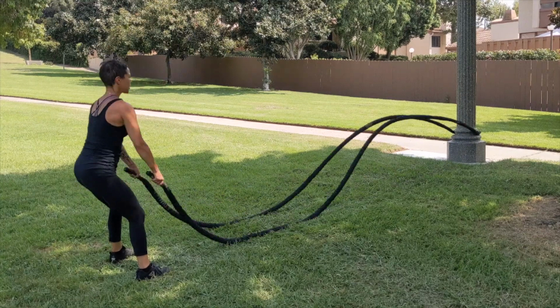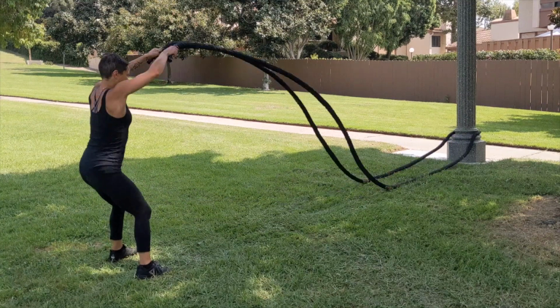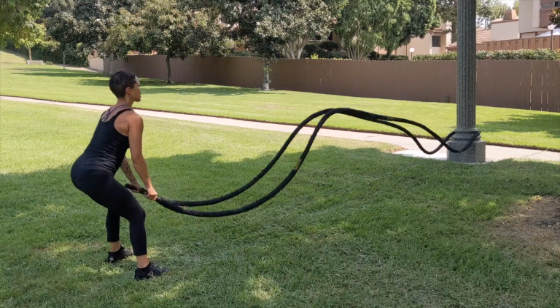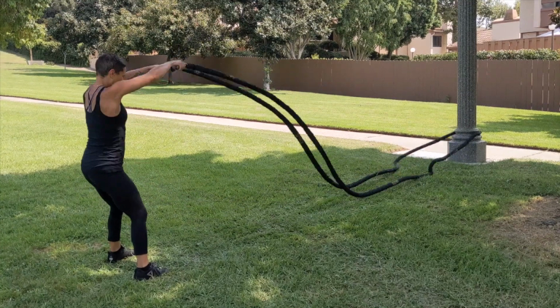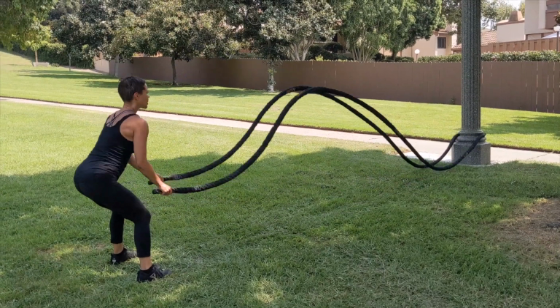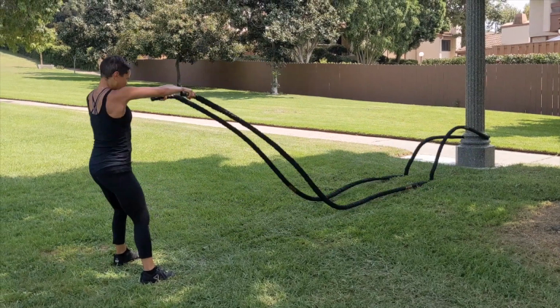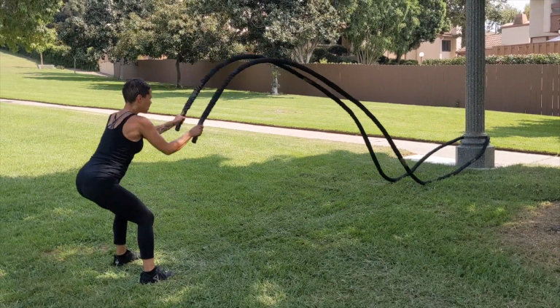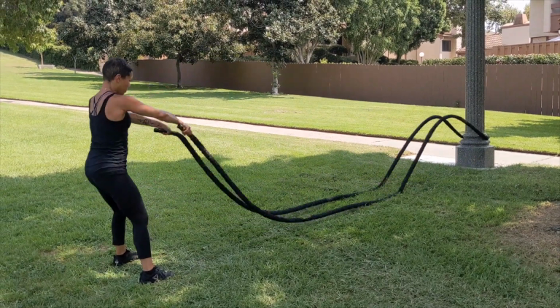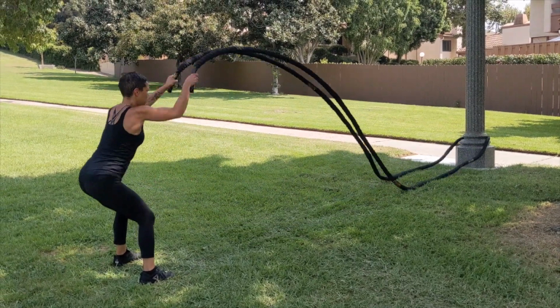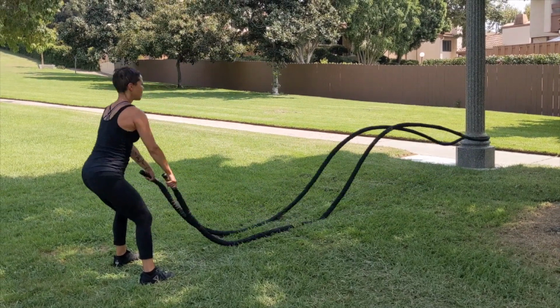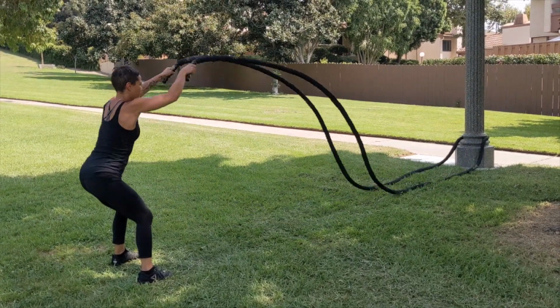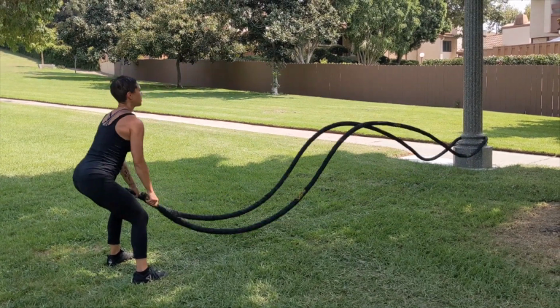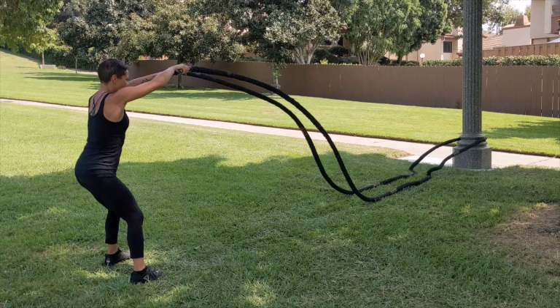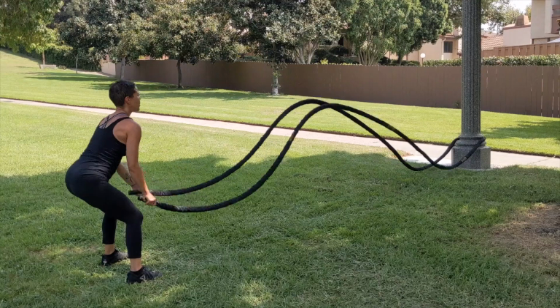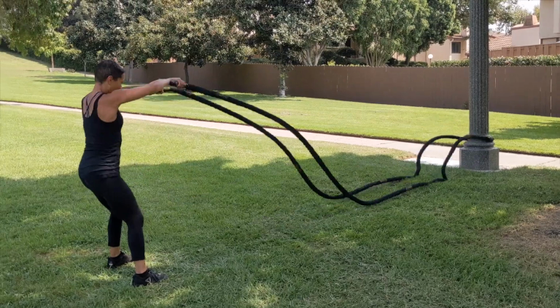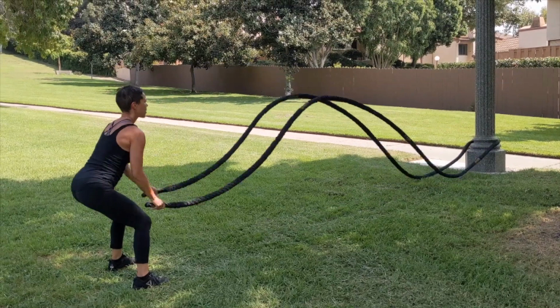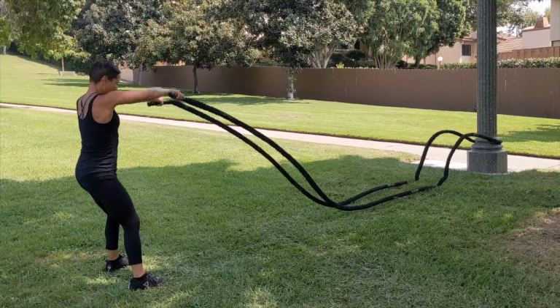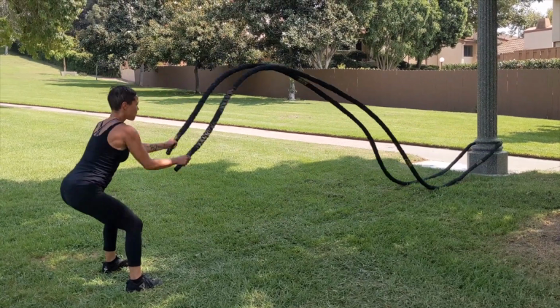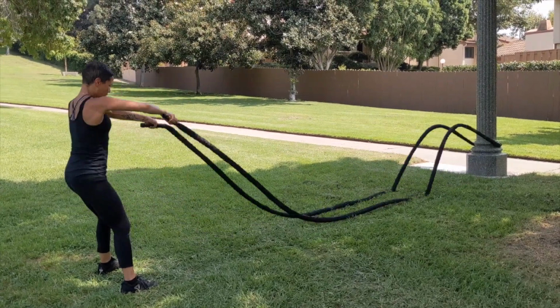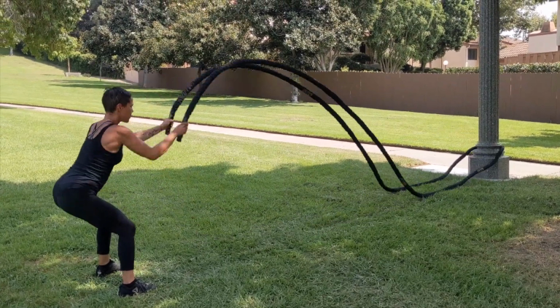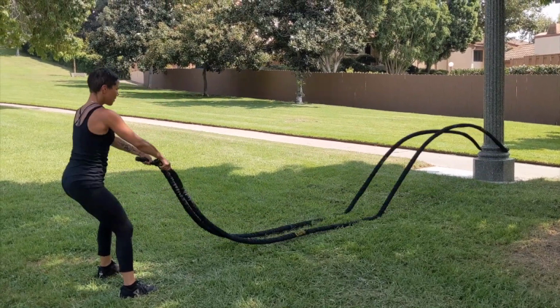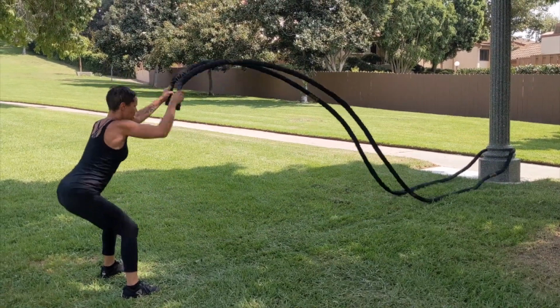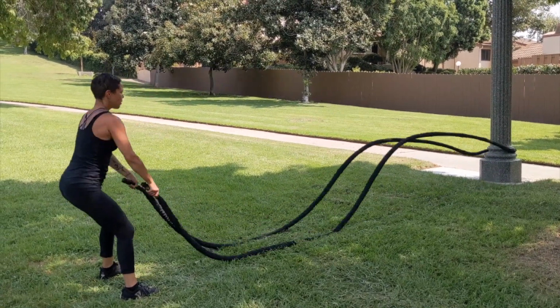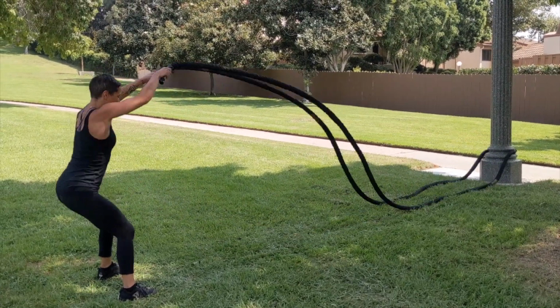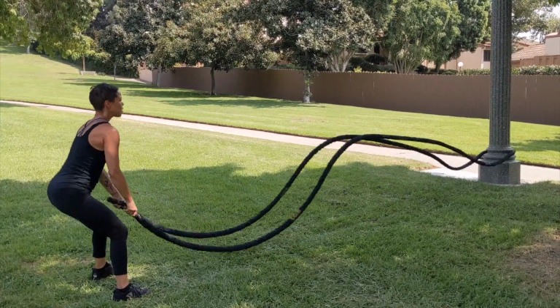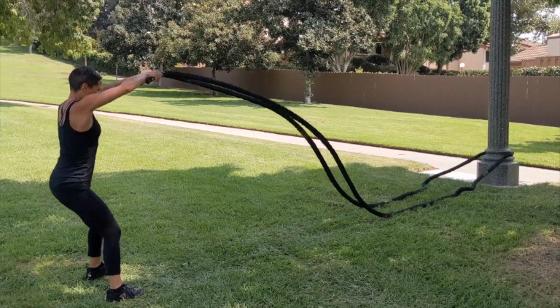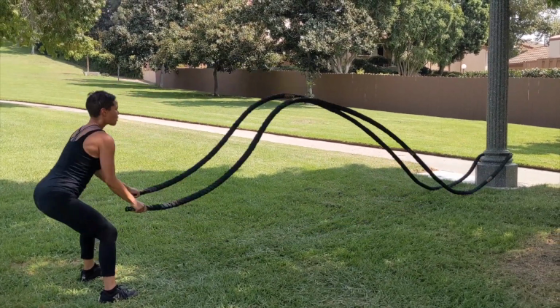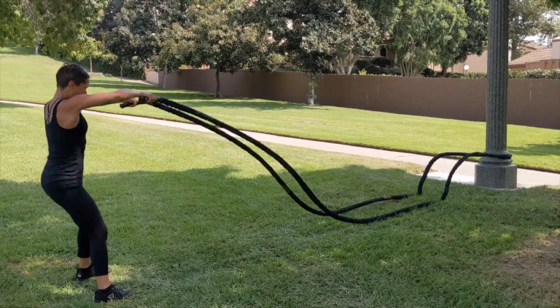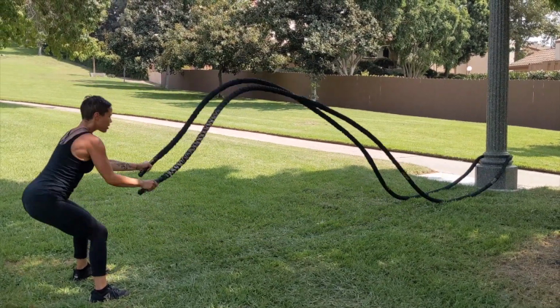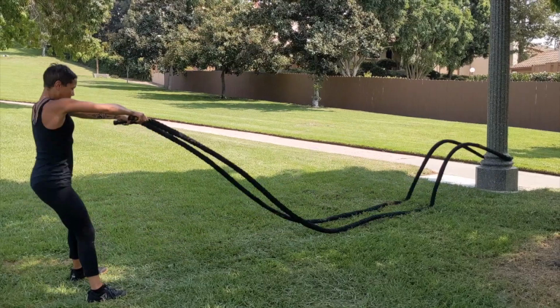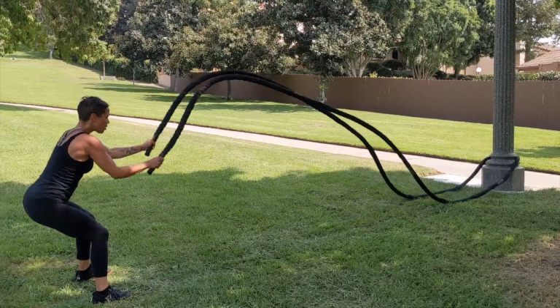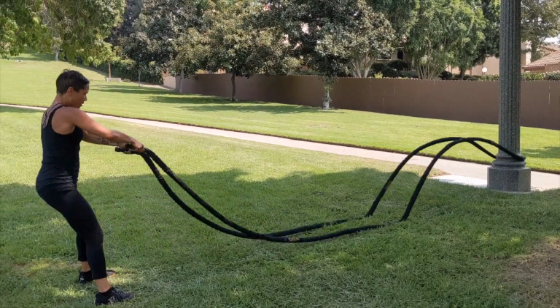This is a basic battle rope slam. Kaylee will start by drawing the belly button in towards the spine and then hinging at the hips. Then she'll raise the hands in line with the eyes and forcefully slam the ropes down as hard as possible.